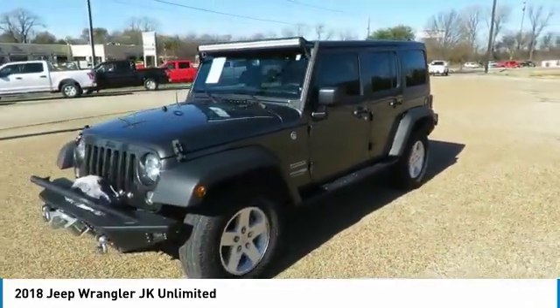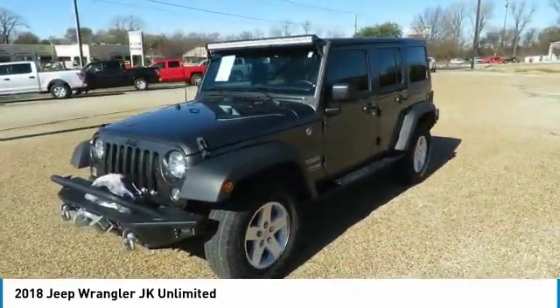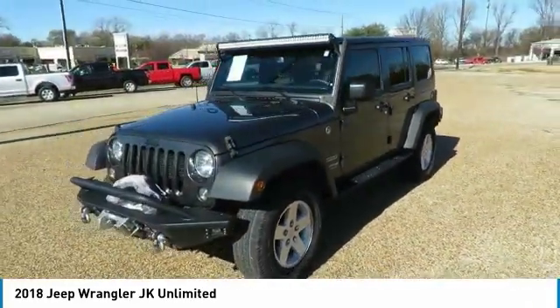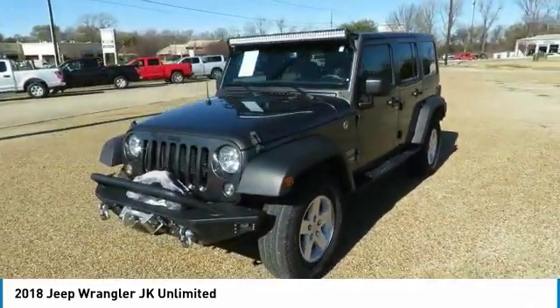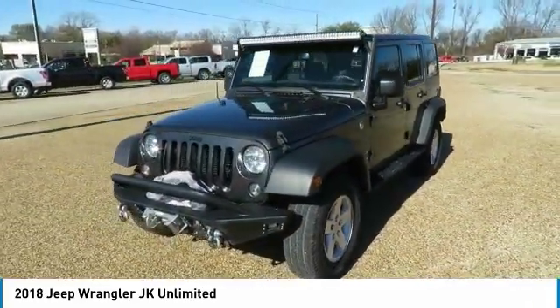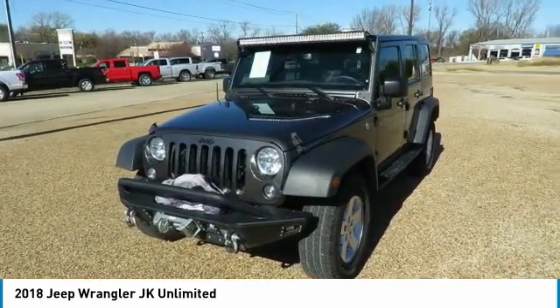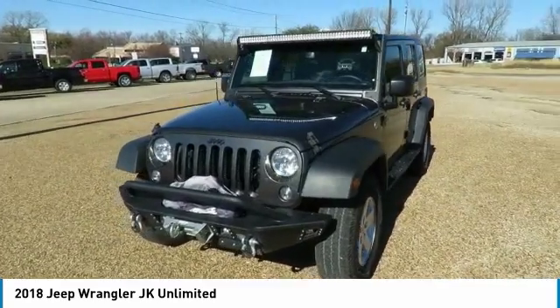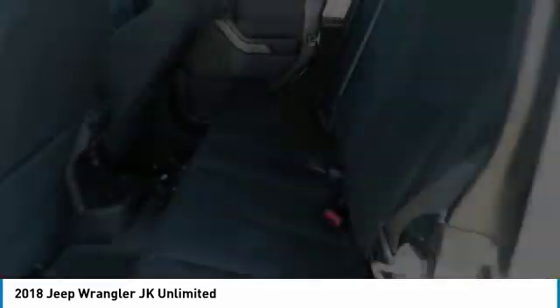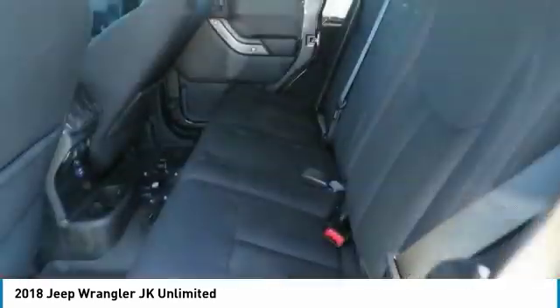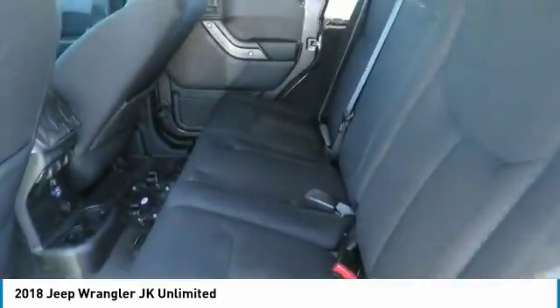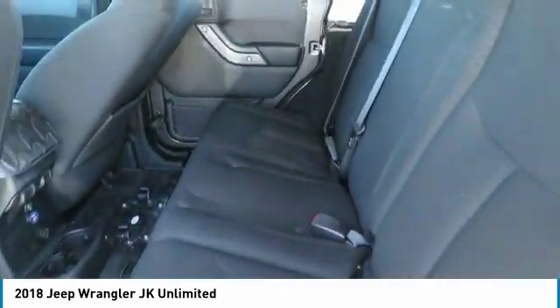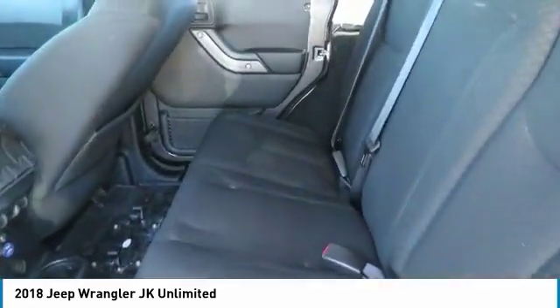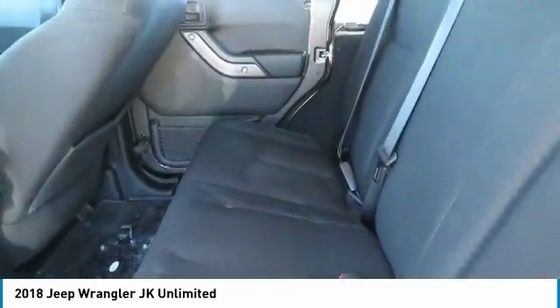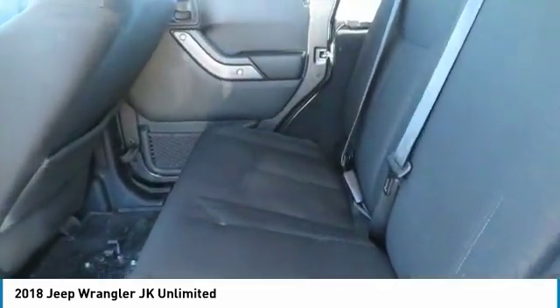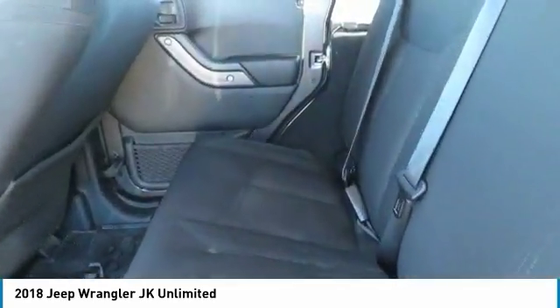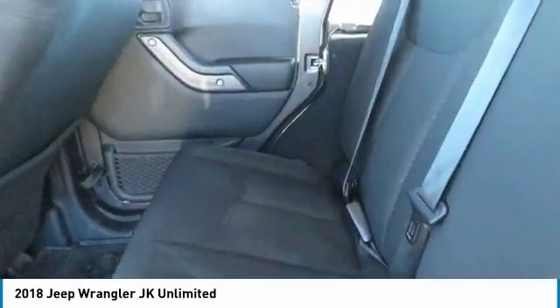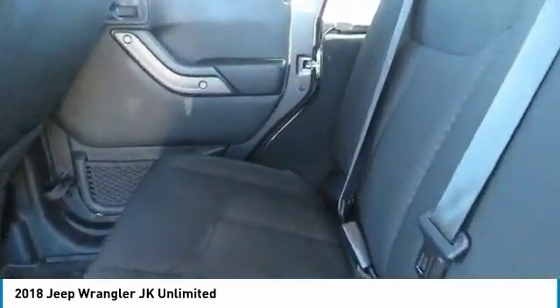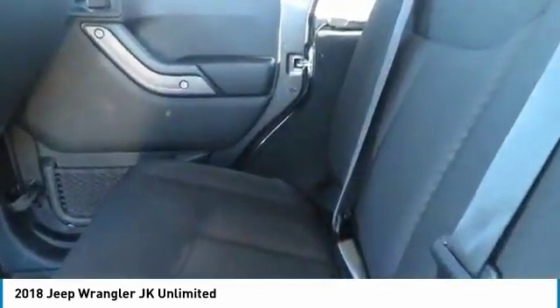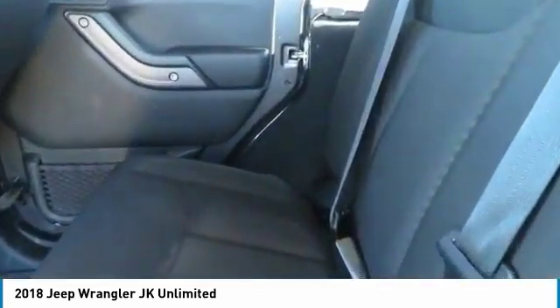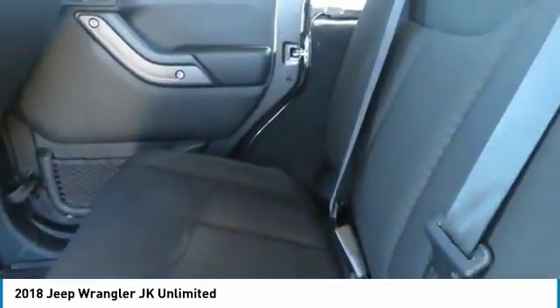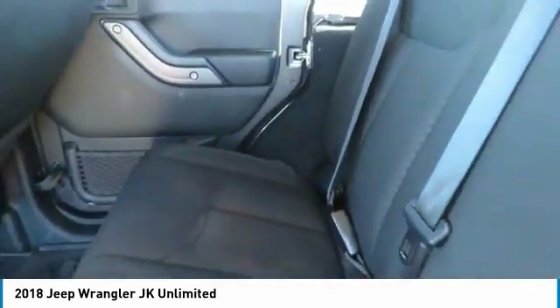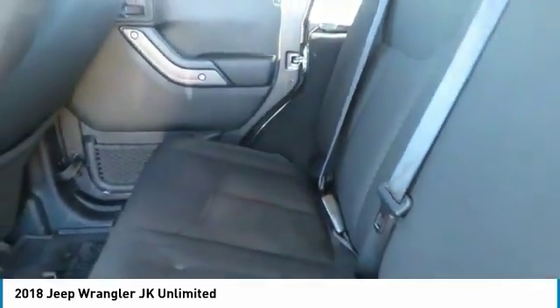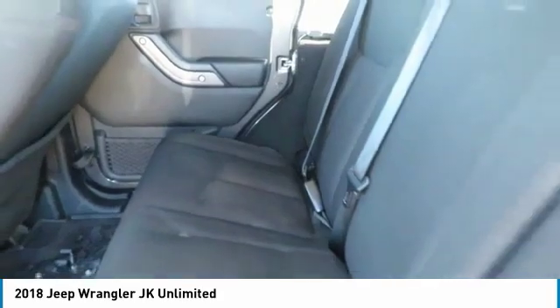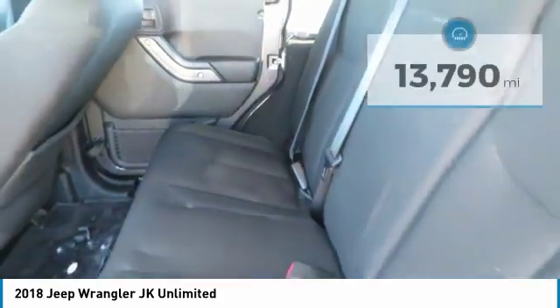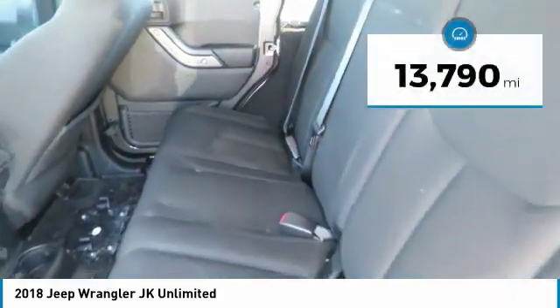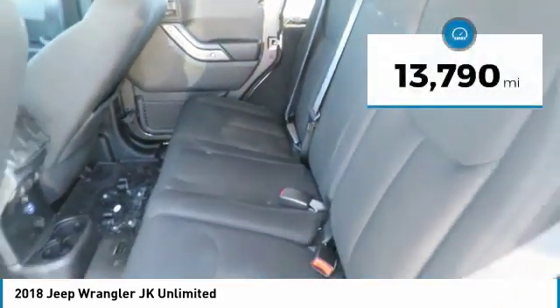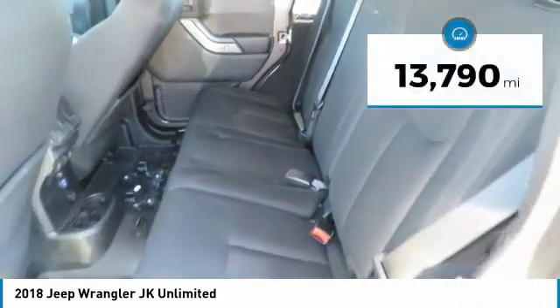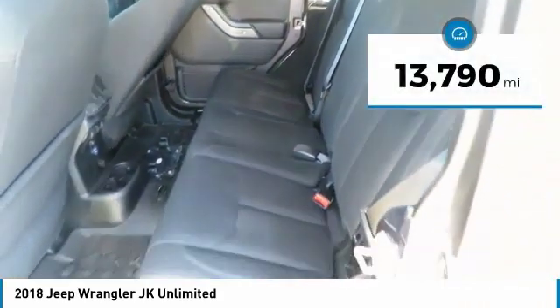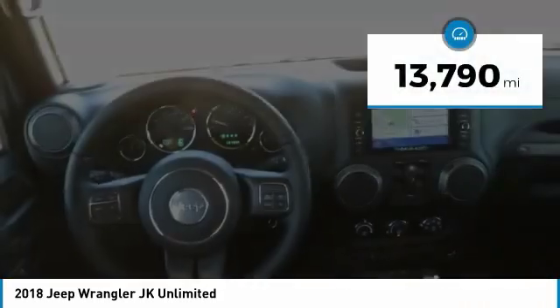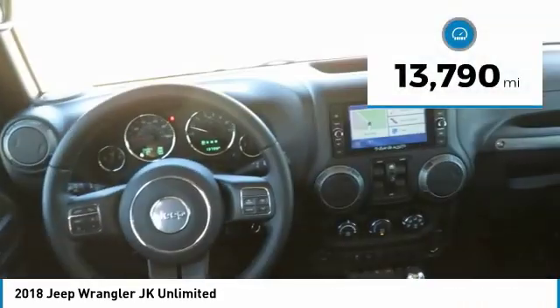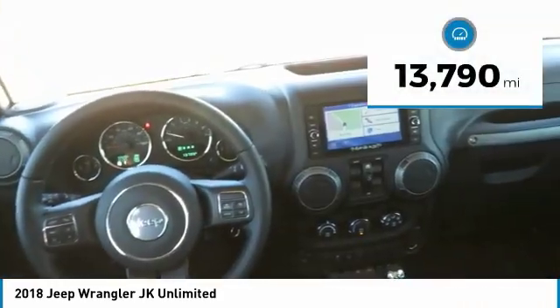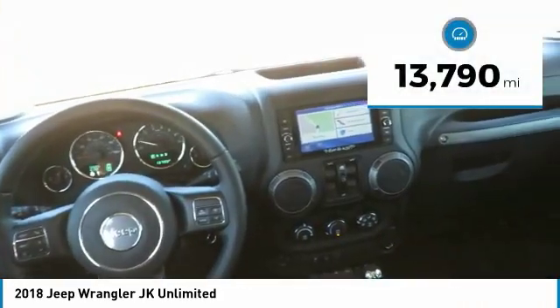Not to be outdone, the interior comes equipped with plenty of technology, storage, and sound system capabilities. This vehicle has less than 15,000 miles.